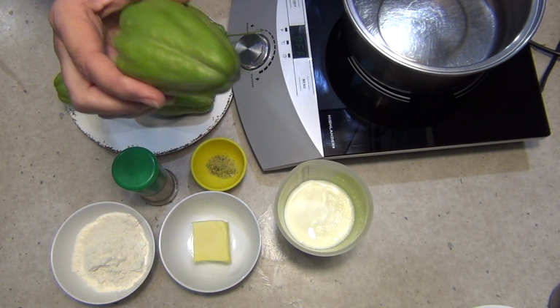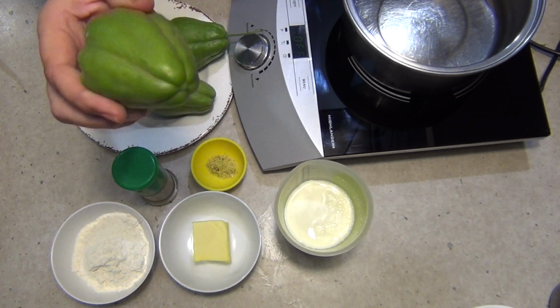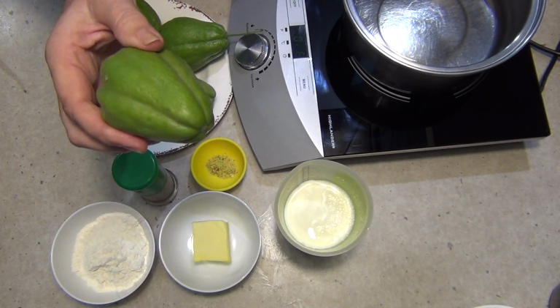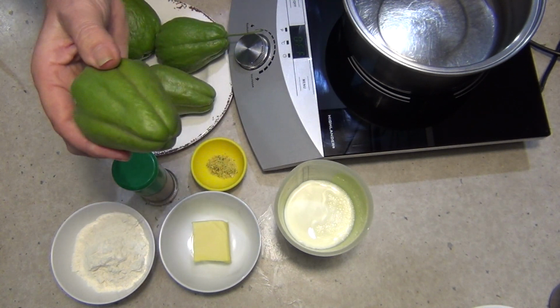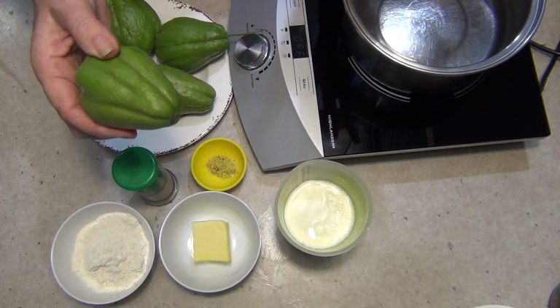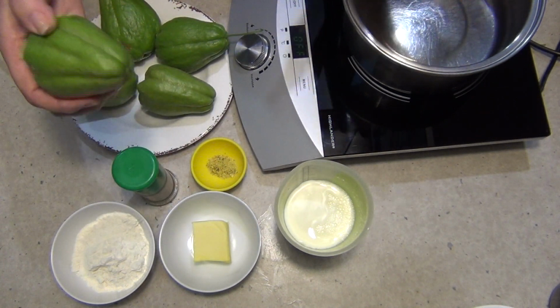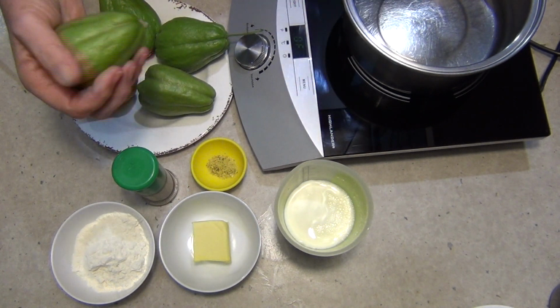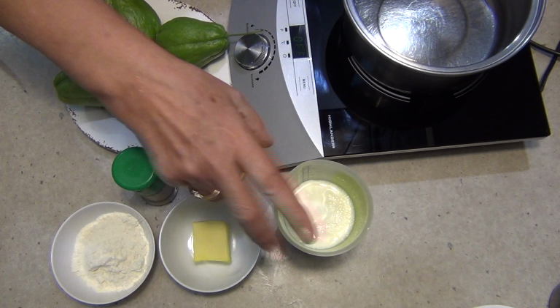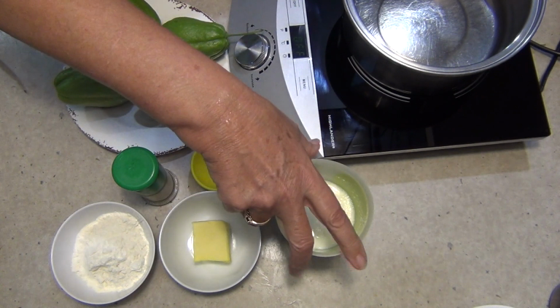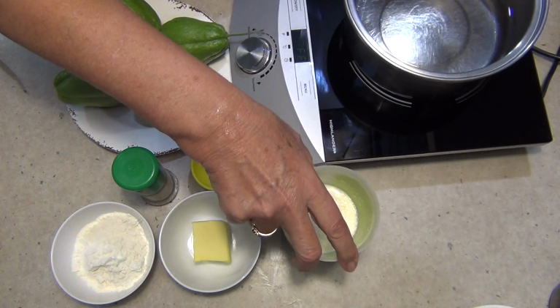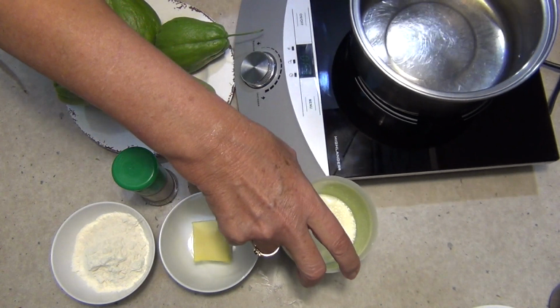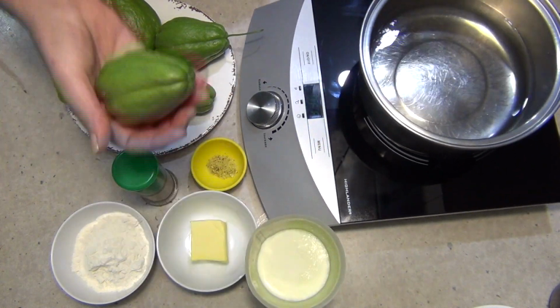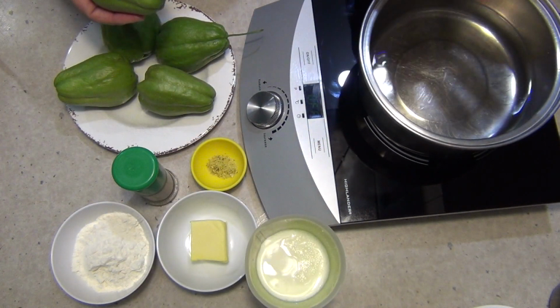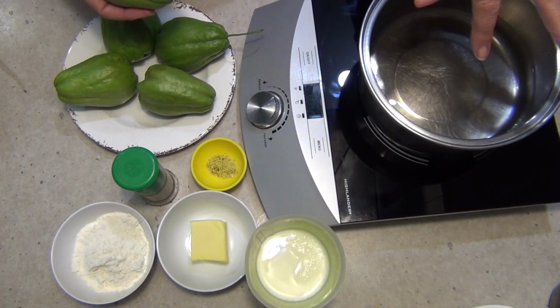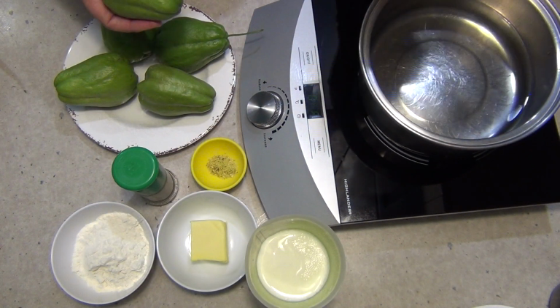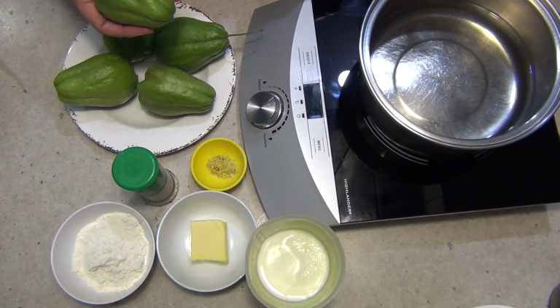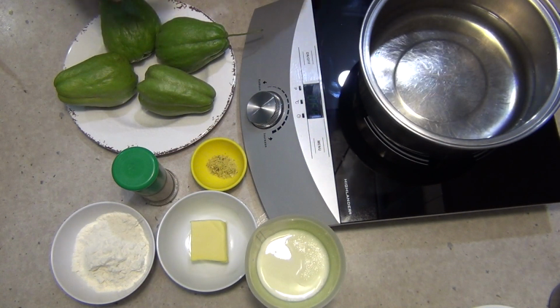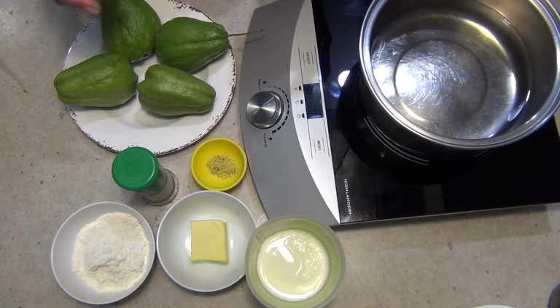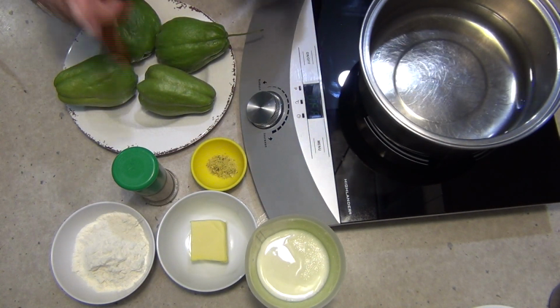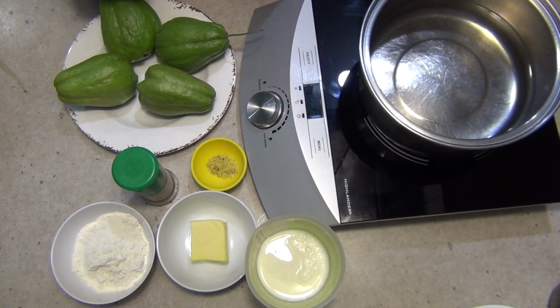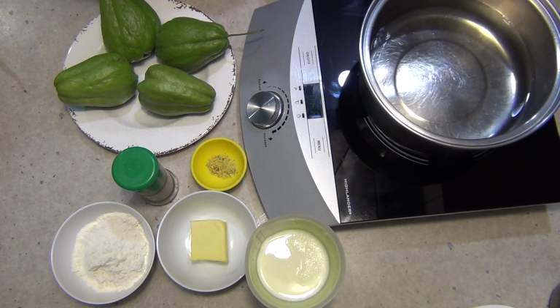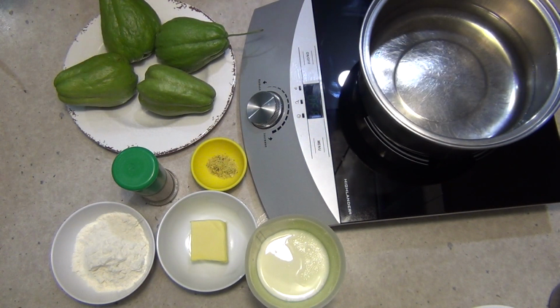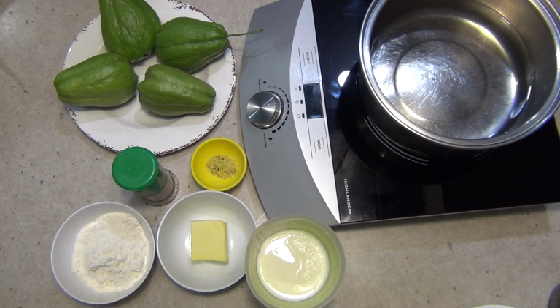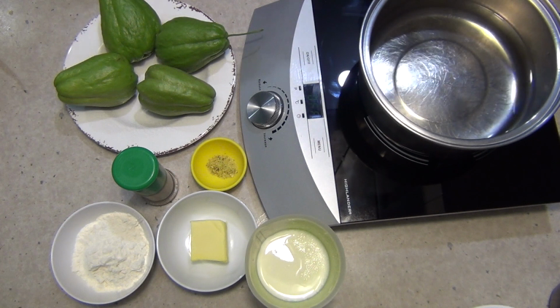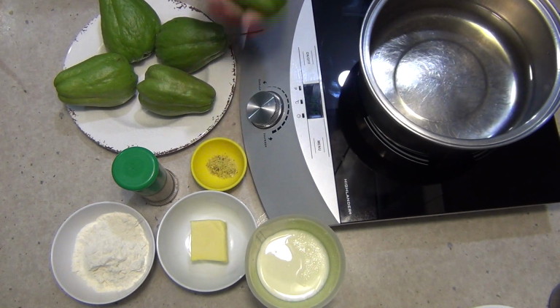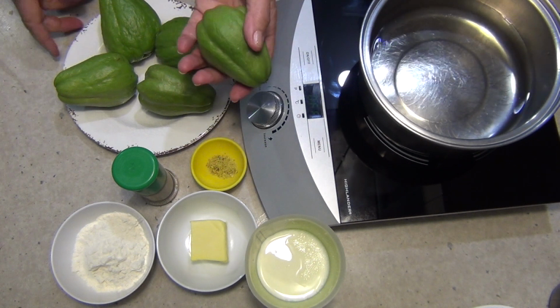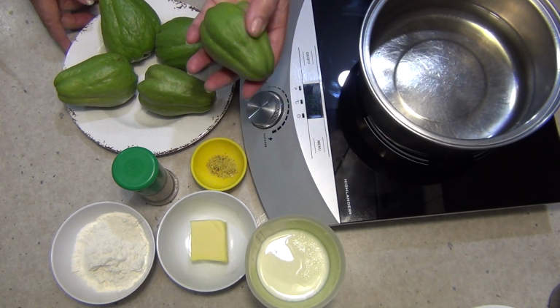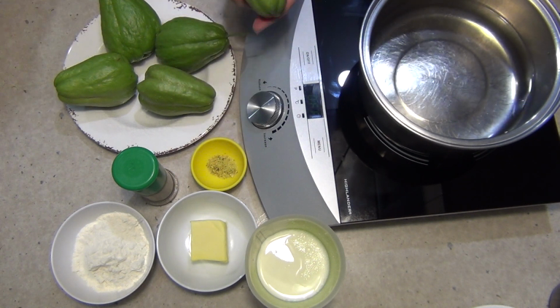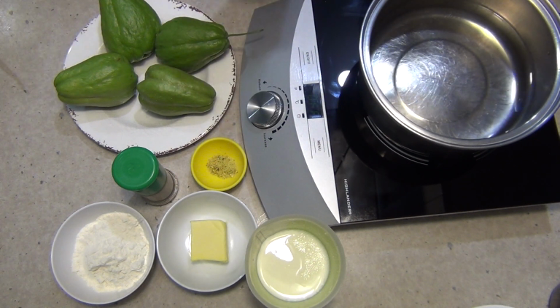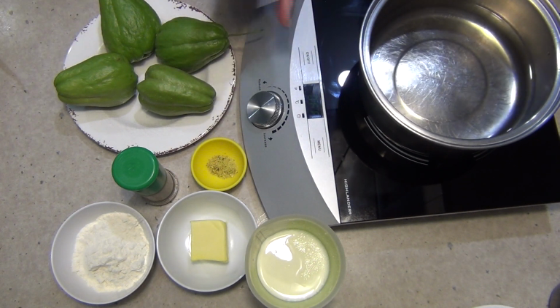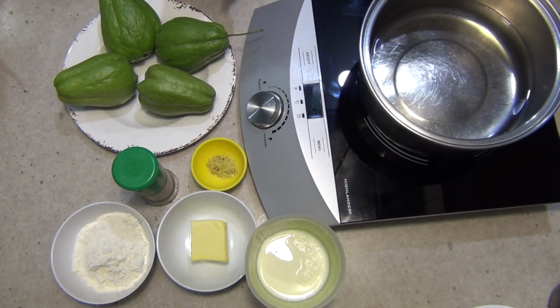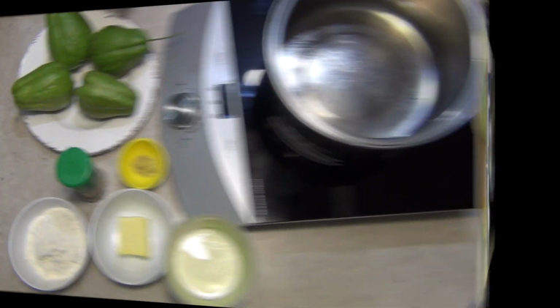So we're going to peel these, then boil them in some salted water for about 20 minutes until they're nice and tender, and then we're going to get on to our white sauce. I'll just go and peel these at the sink and I'll get back to you.